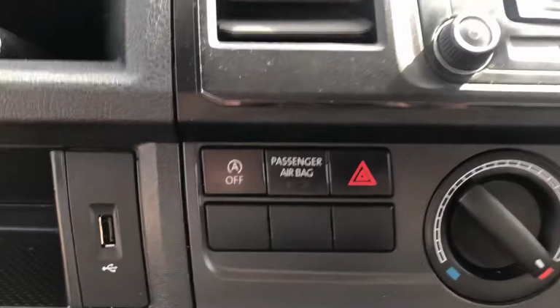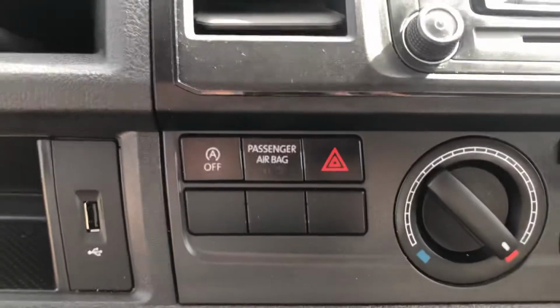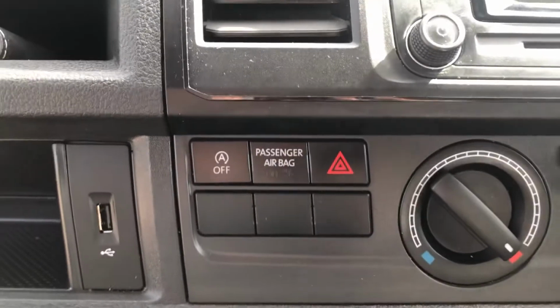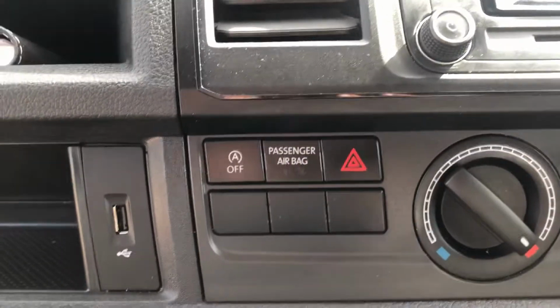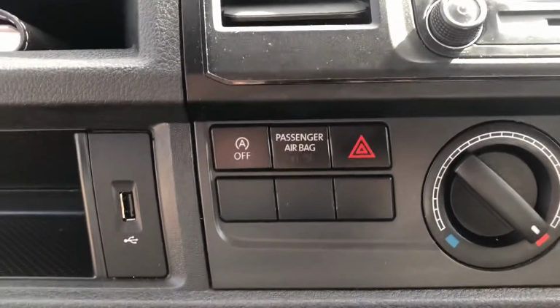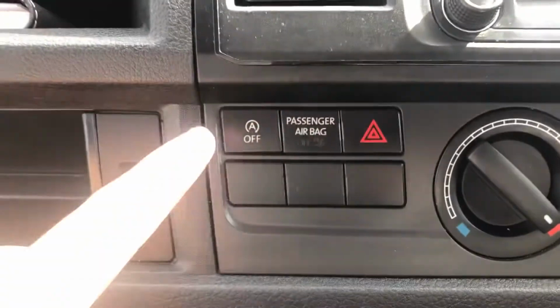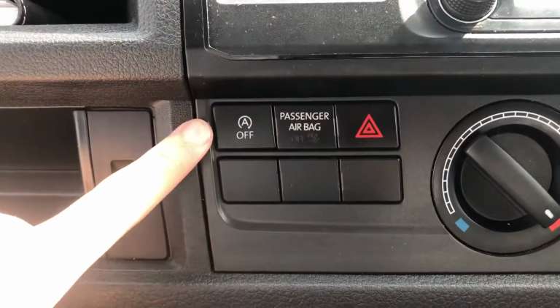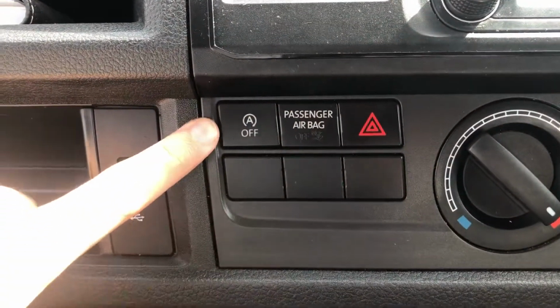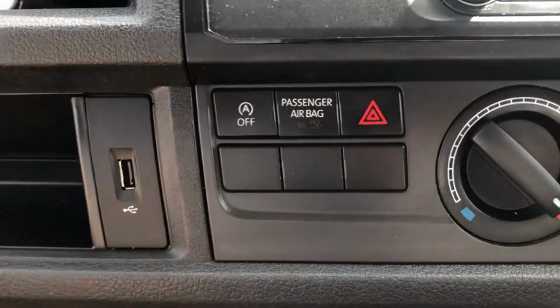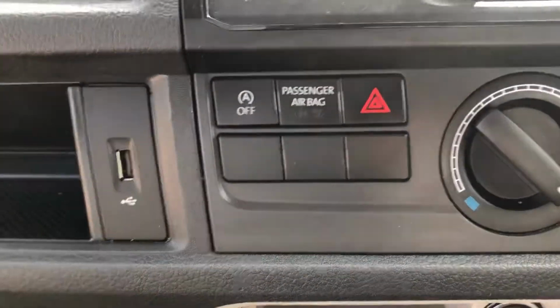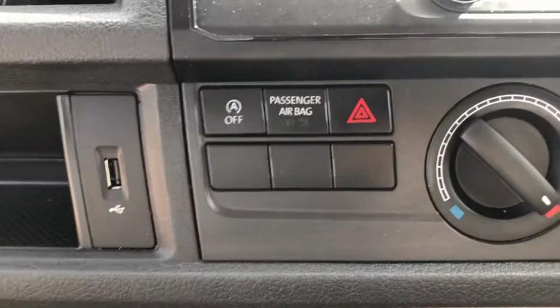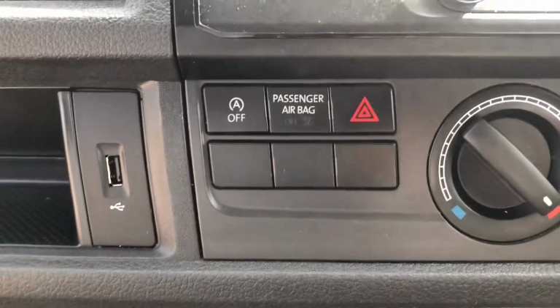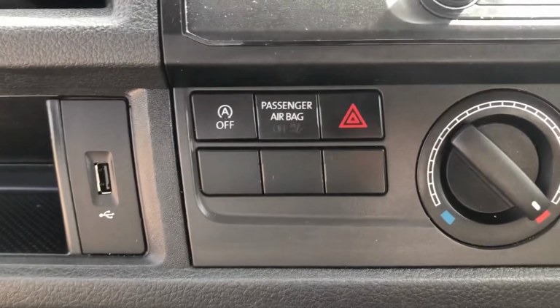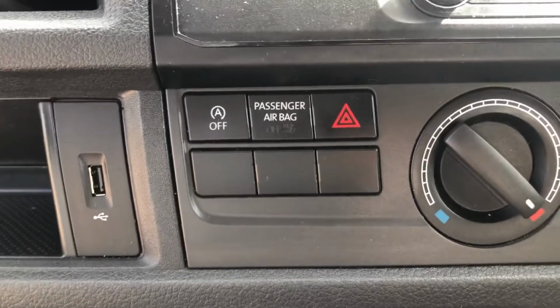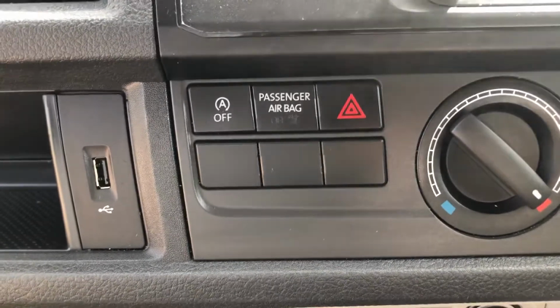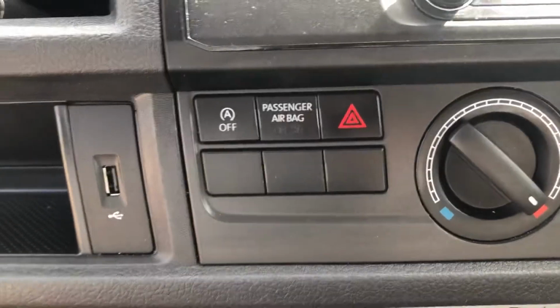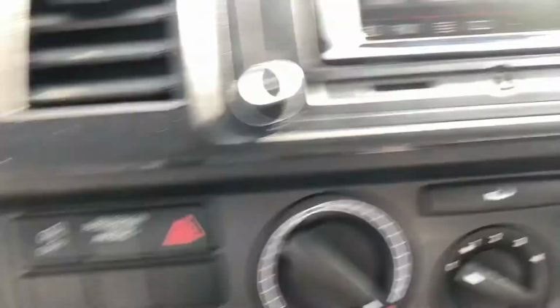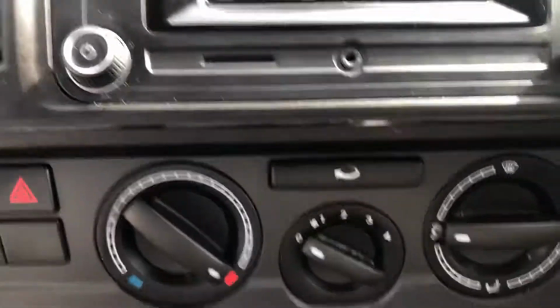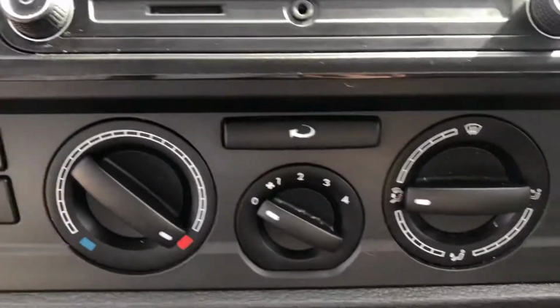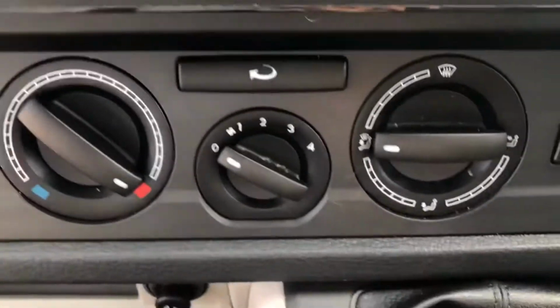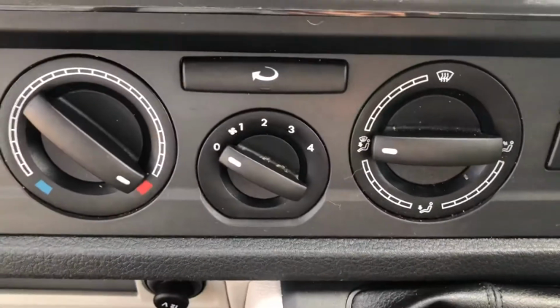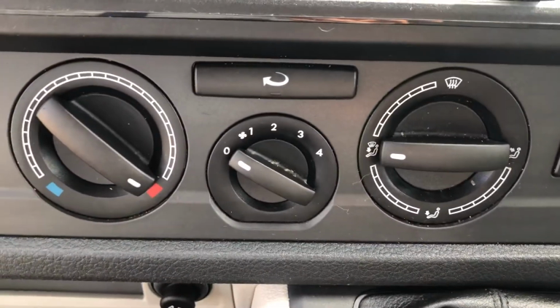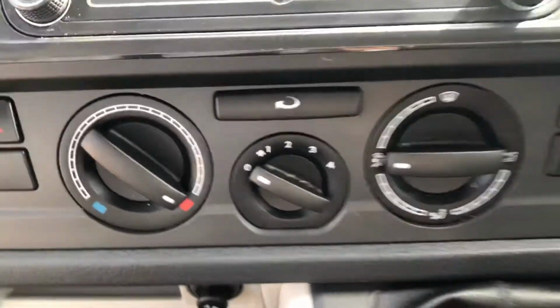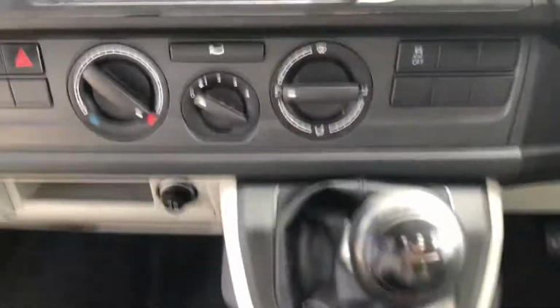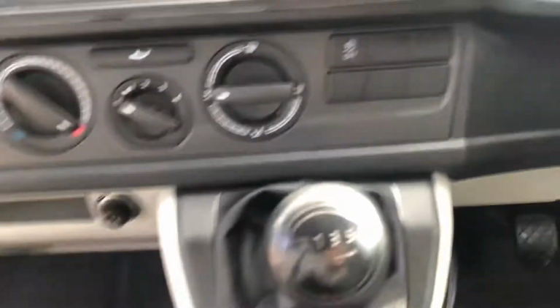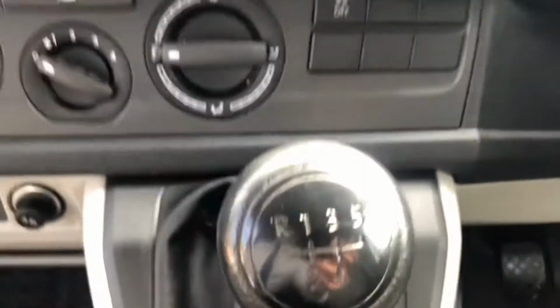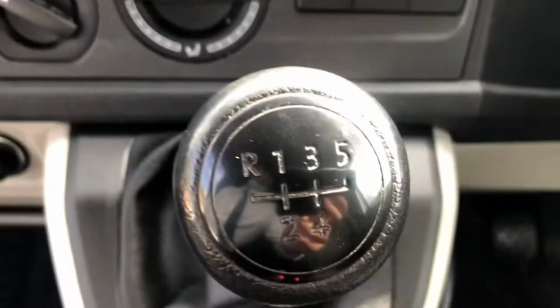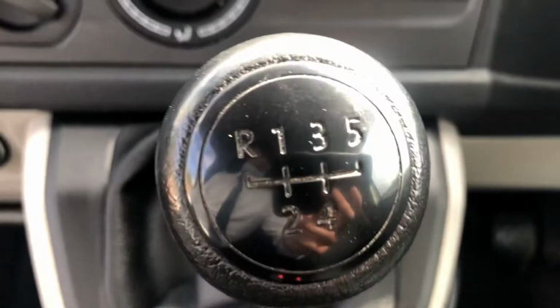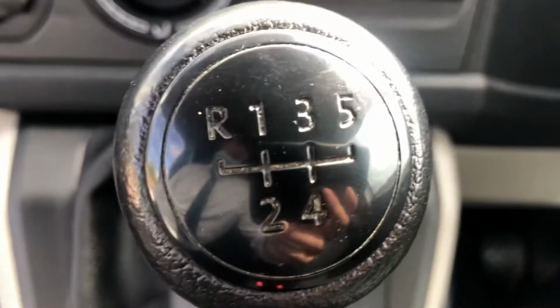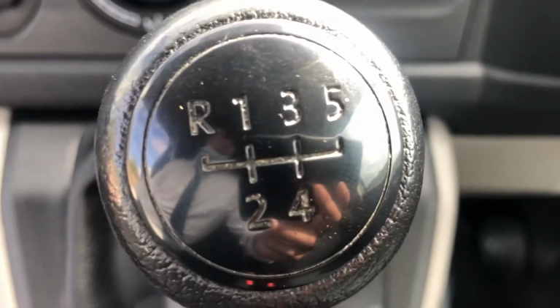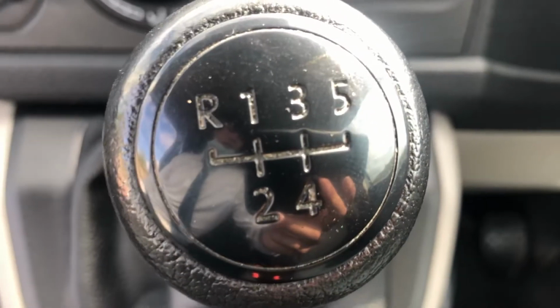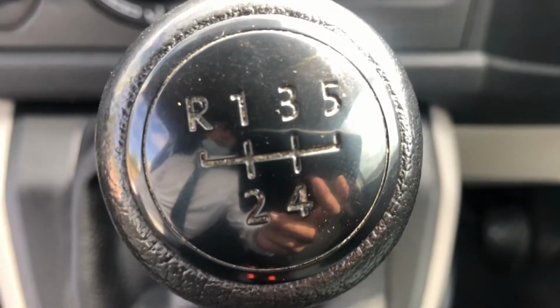Looking into some of the vehicle's features, you can see this vehicle does come with start/stop technology which you can turn on or off depending on your personal preference. You can see your climate control functions just here, and as this is the 102 PS manual you can see your five speed gearbox just here.